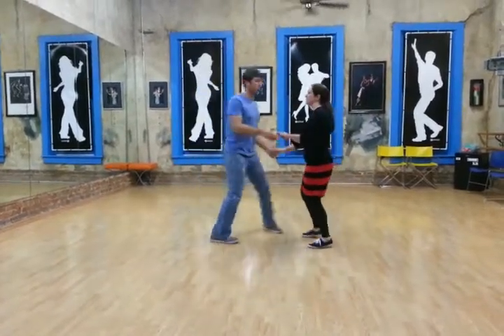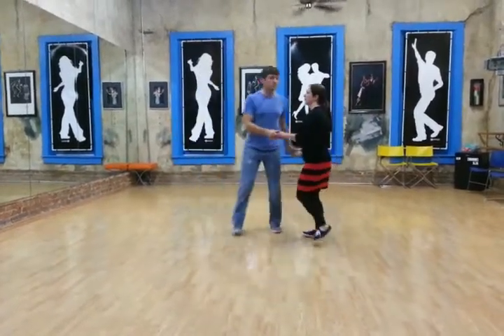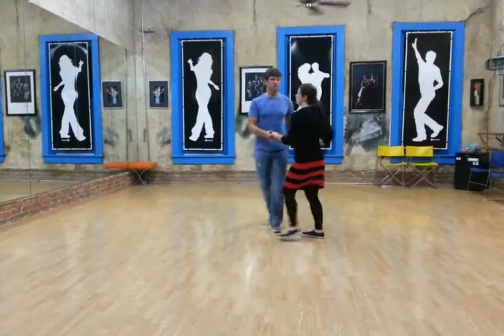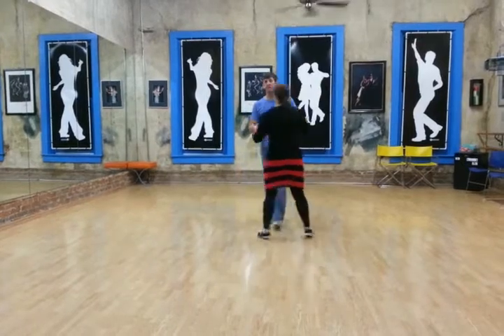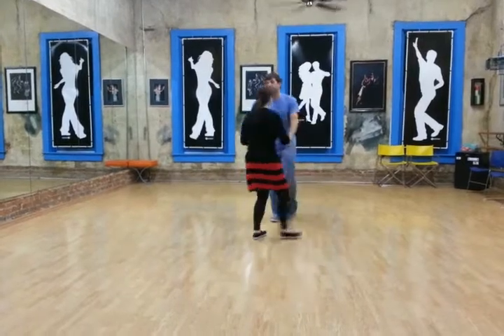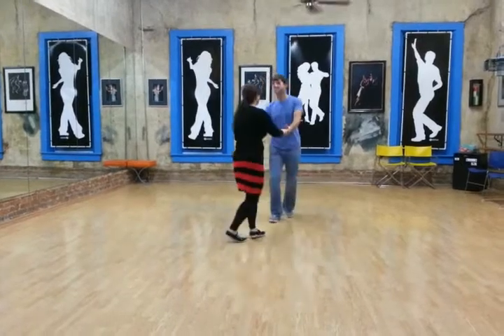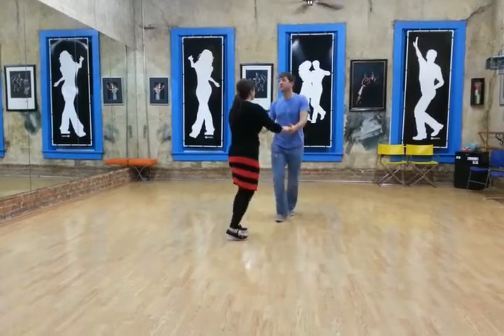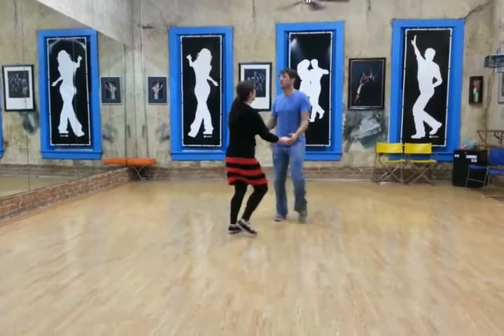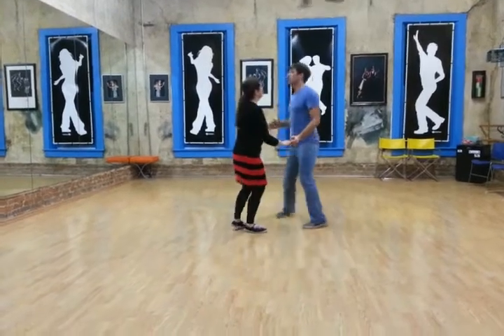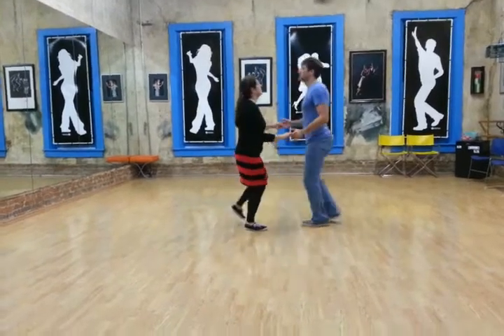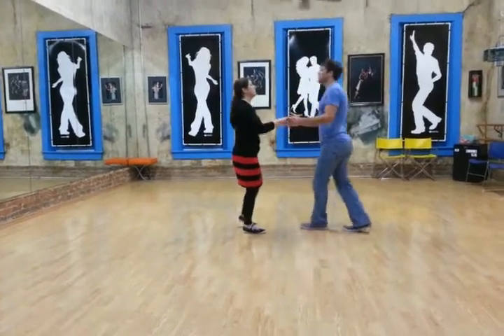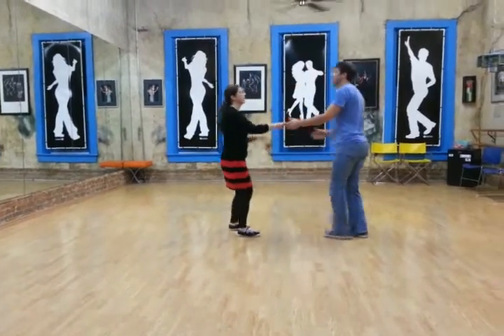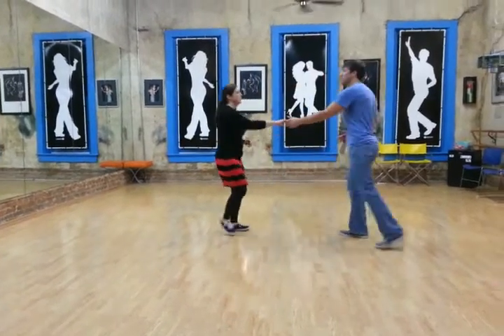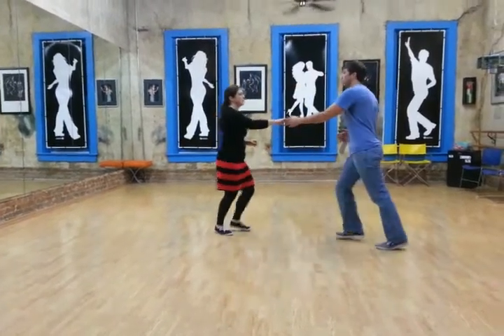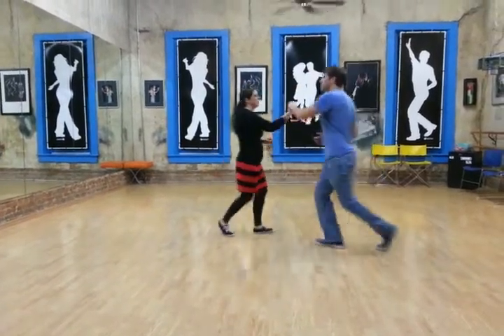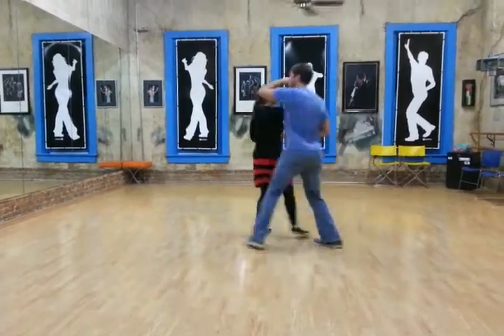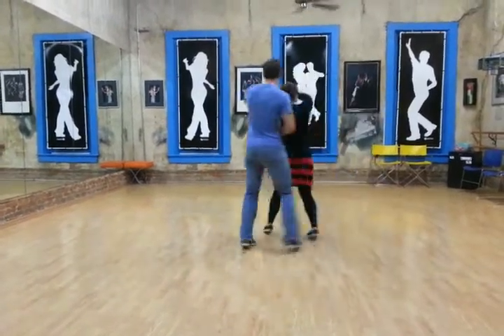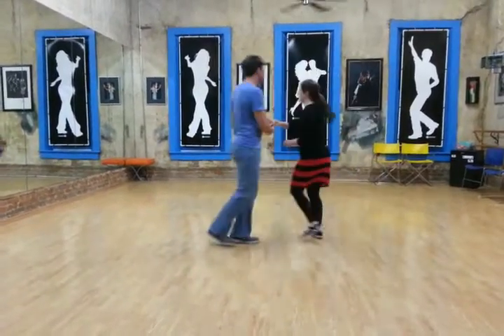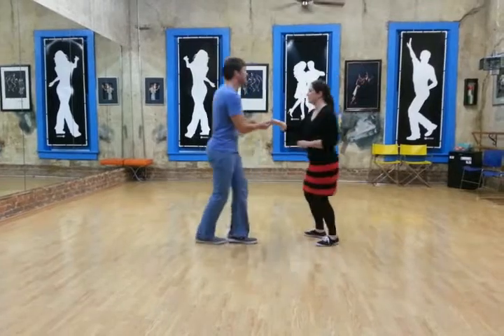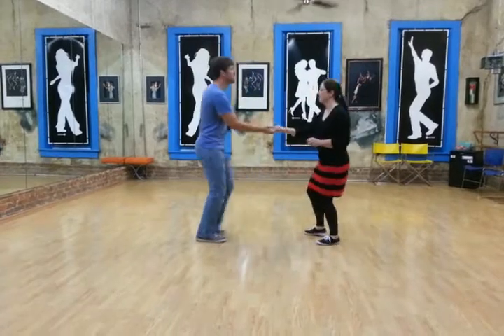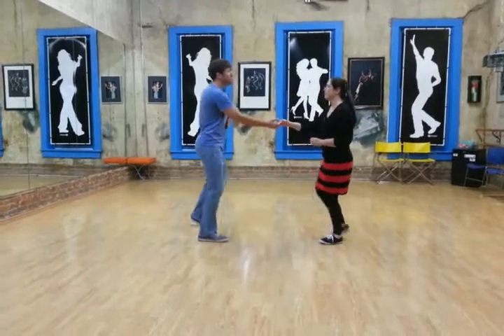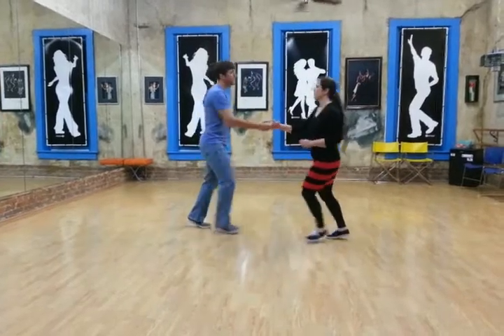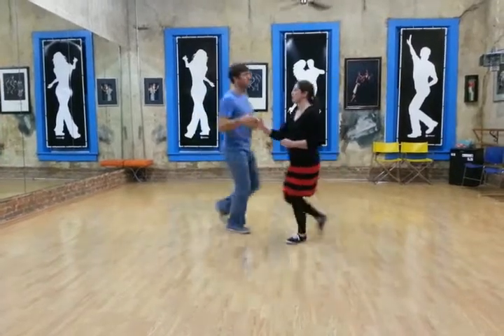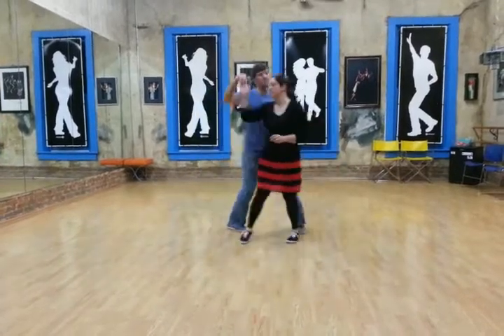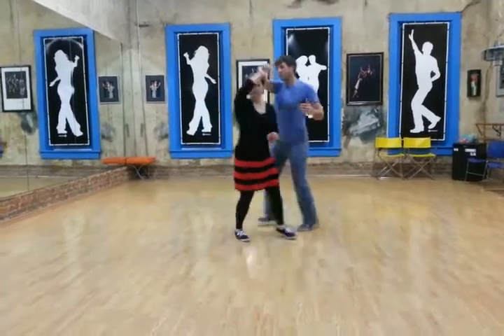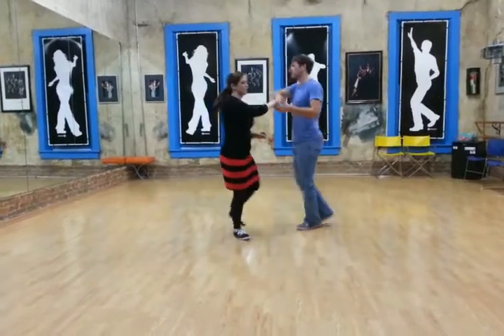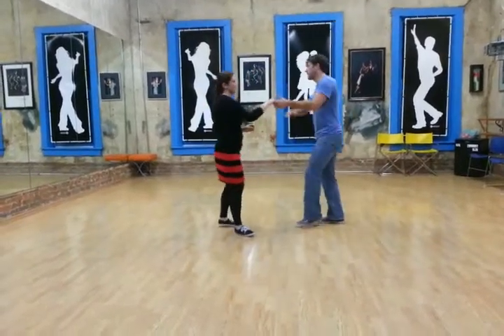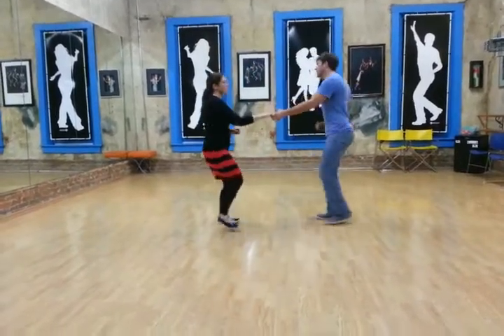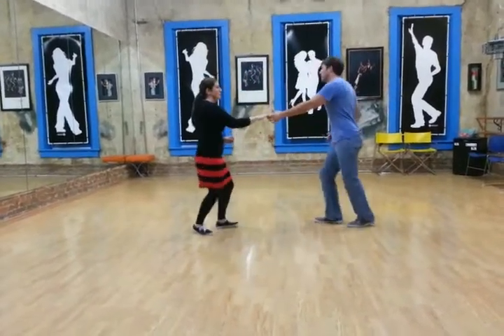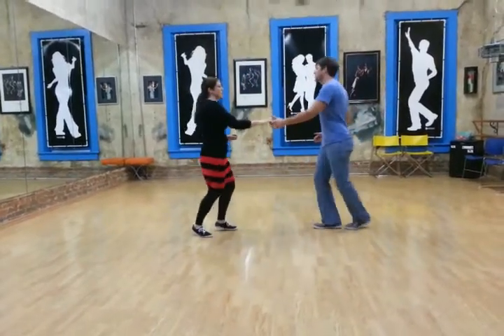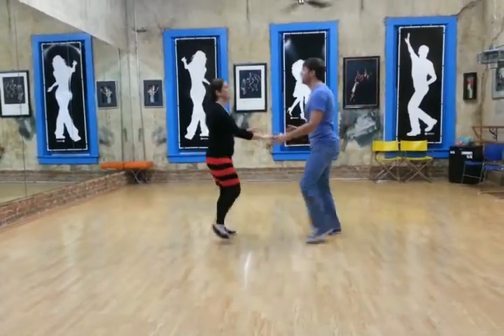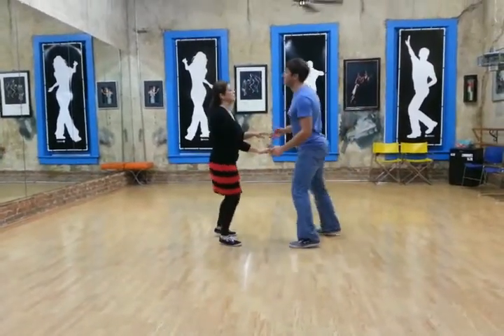We'll go from this side here — here we go: rock step, slow, change the hand, rock step, slow, change the back, rock step, basic.